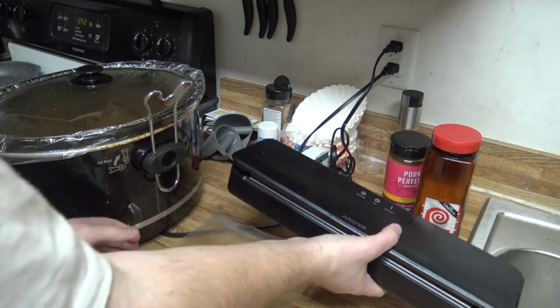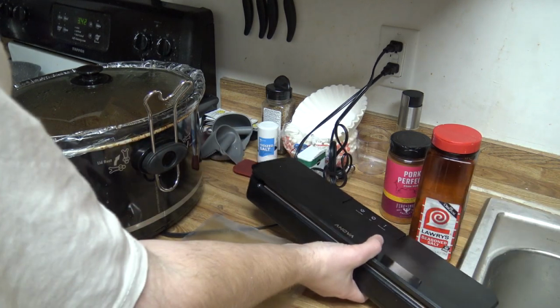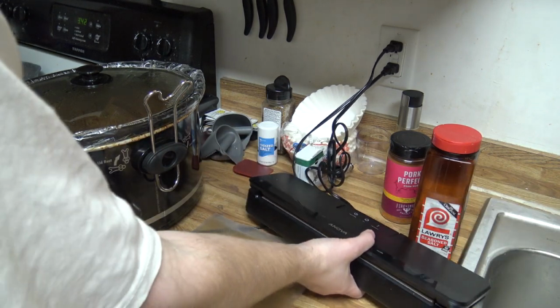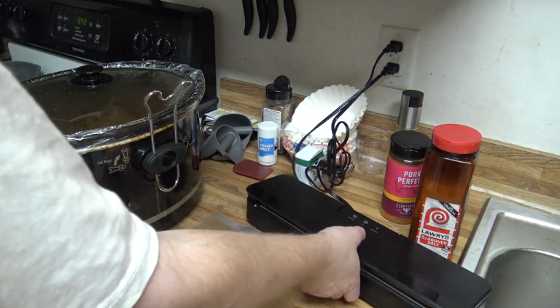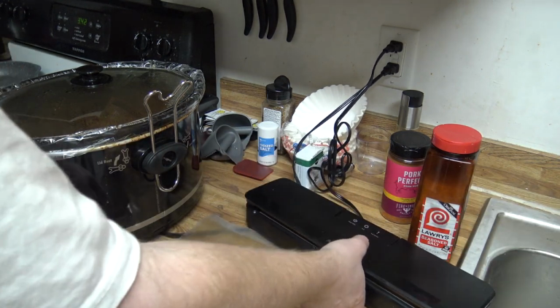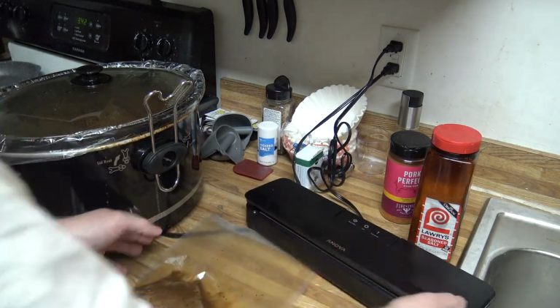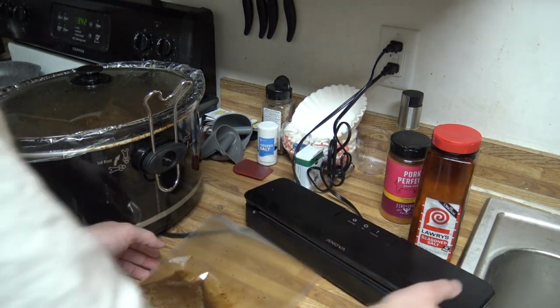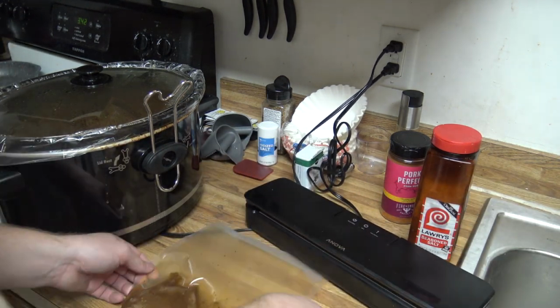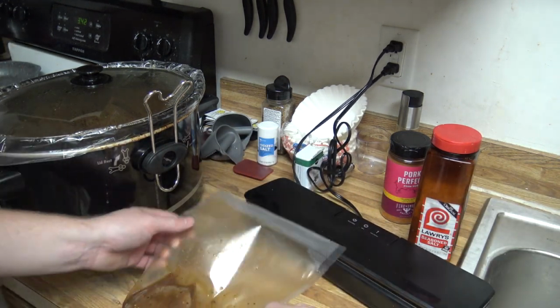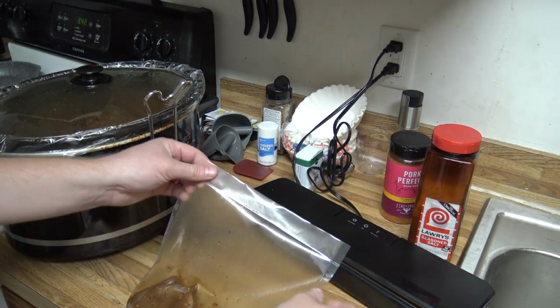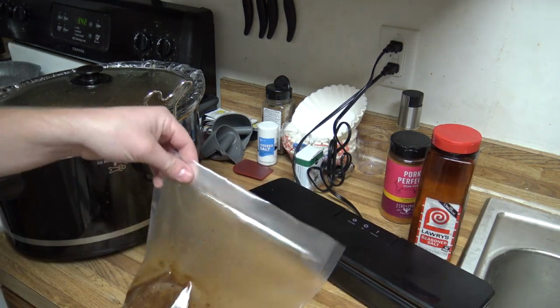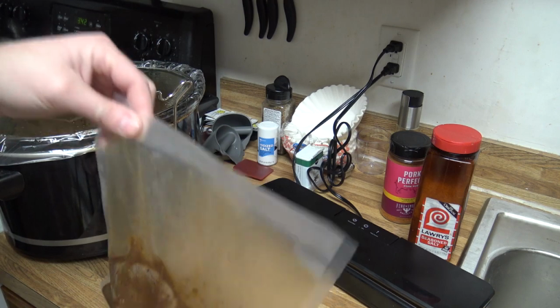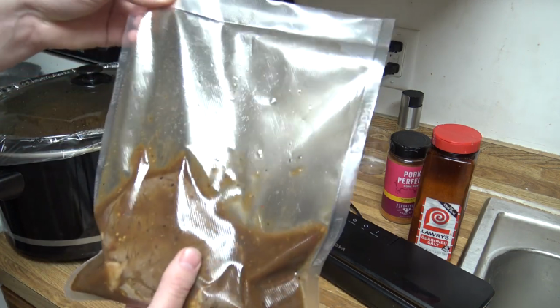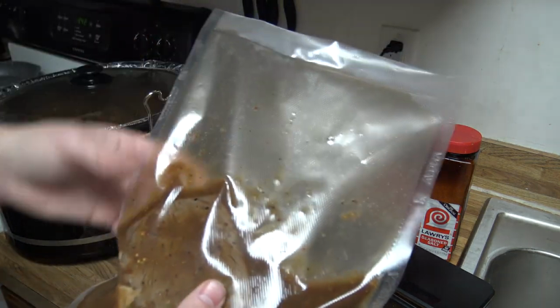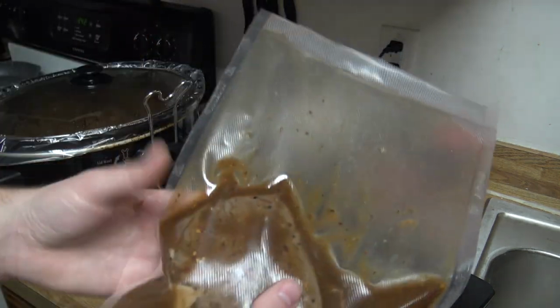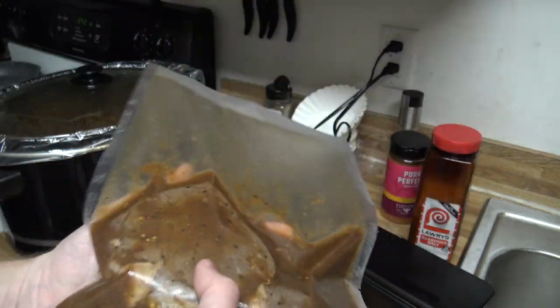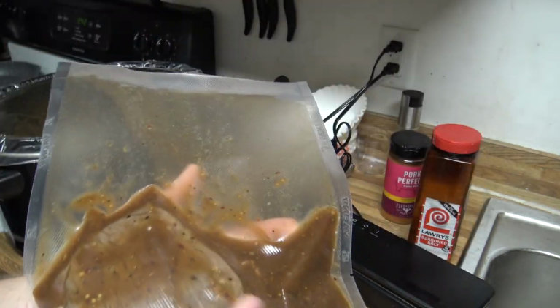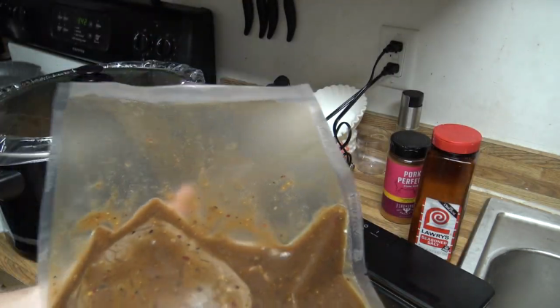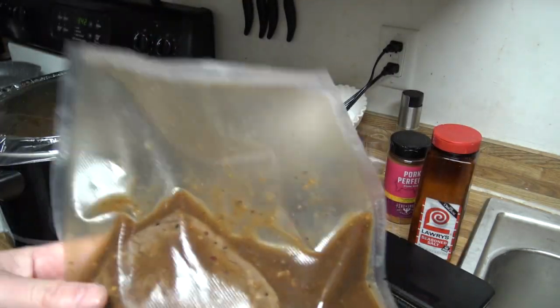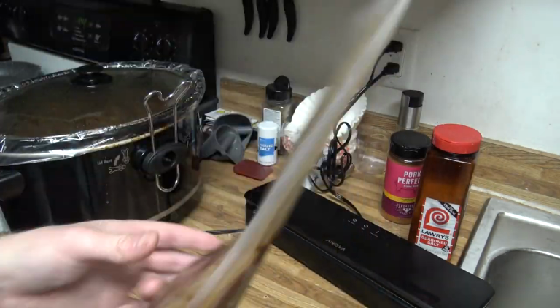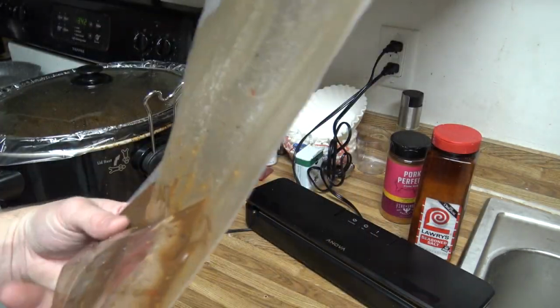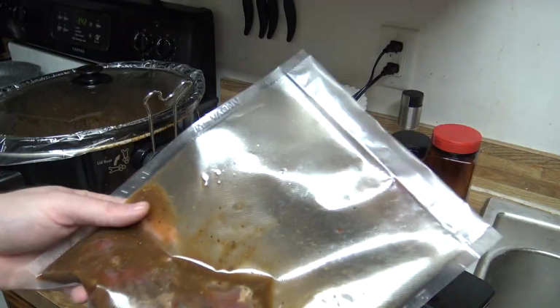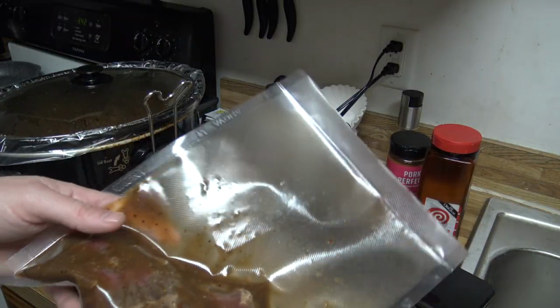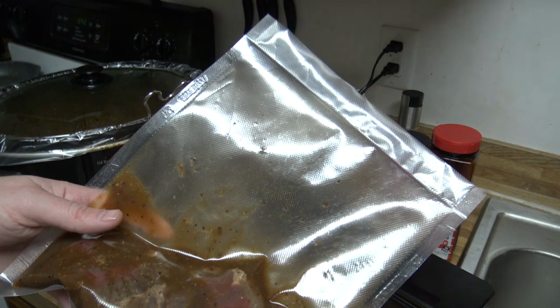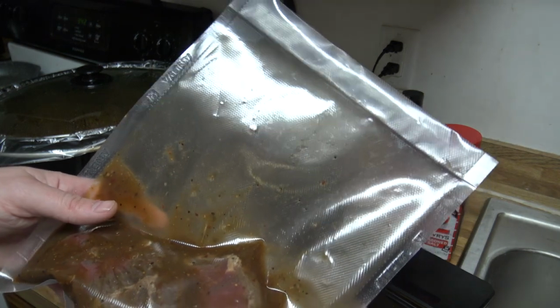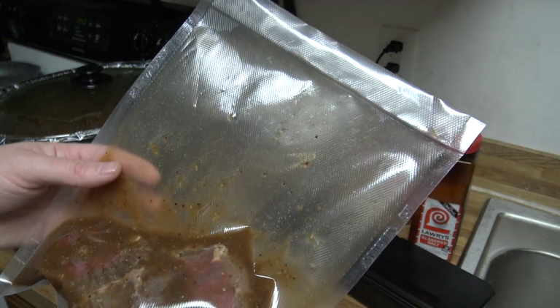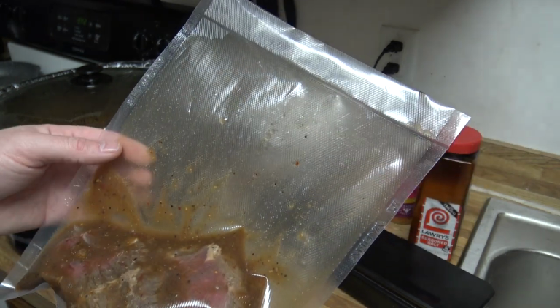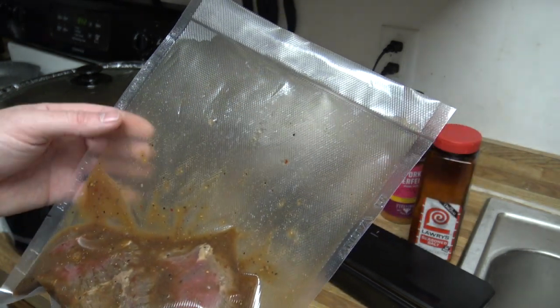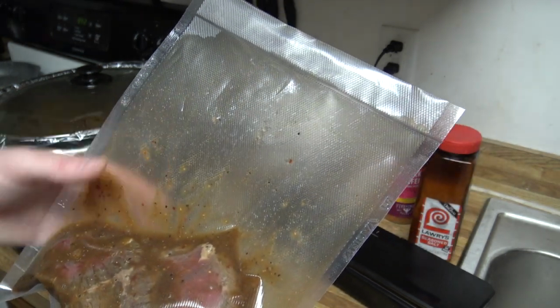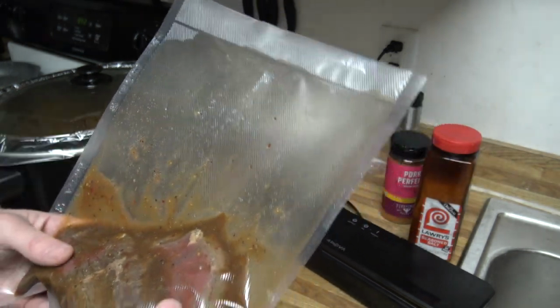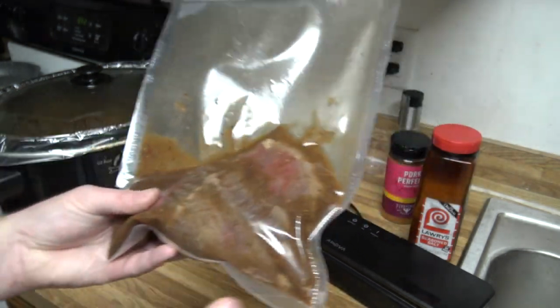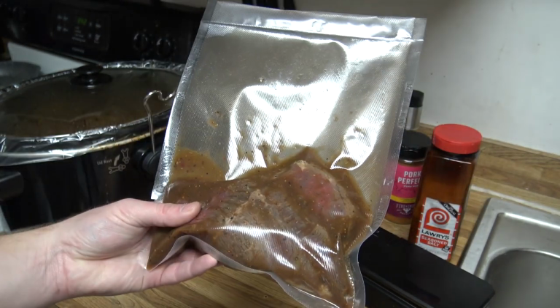People say you should hang it off the counter, but that requires like two people. So I just lift it up, do it, and it's vacuum sealed in there — our marinade is still in there — and then I'll be able to just go ahead and throw these in the sous vide cooker and have a nice meal tonight.